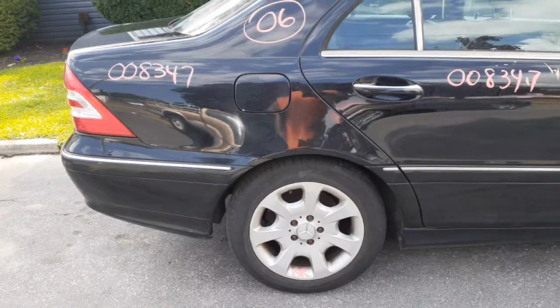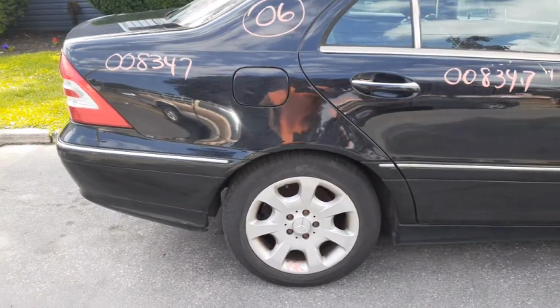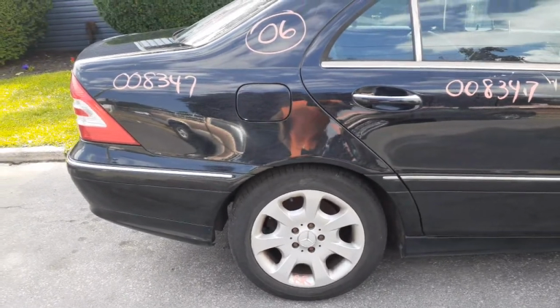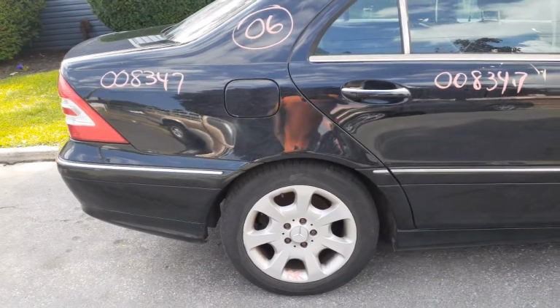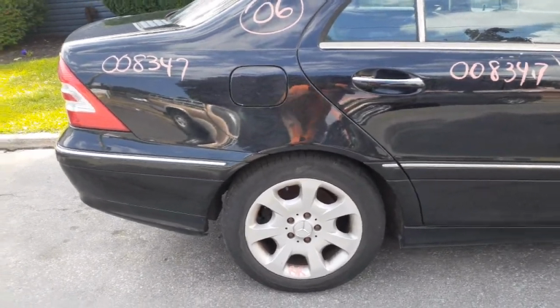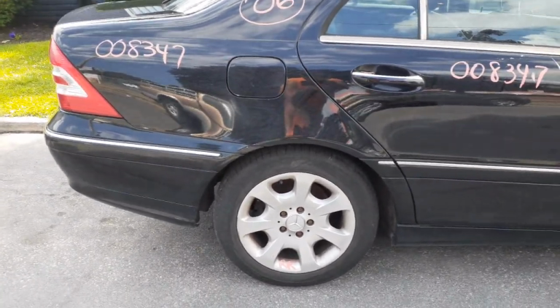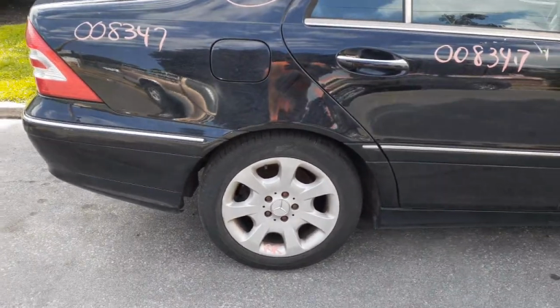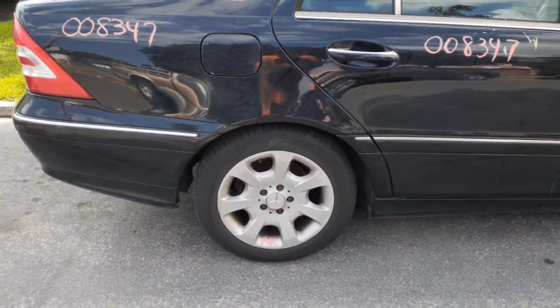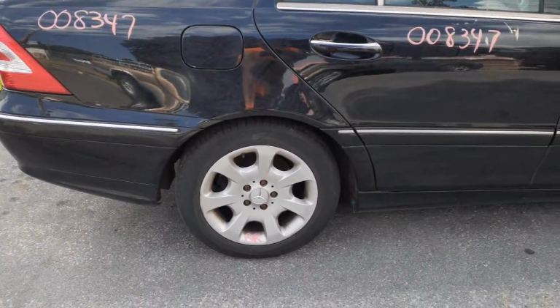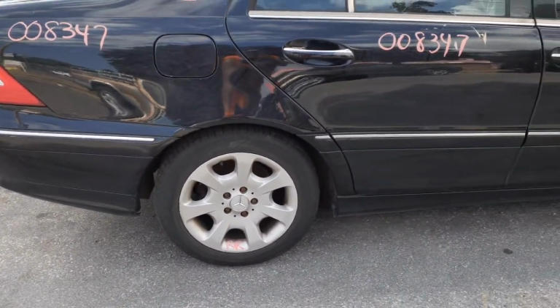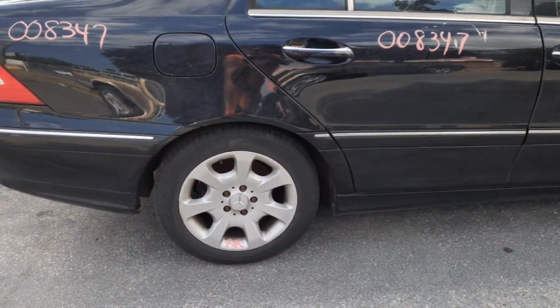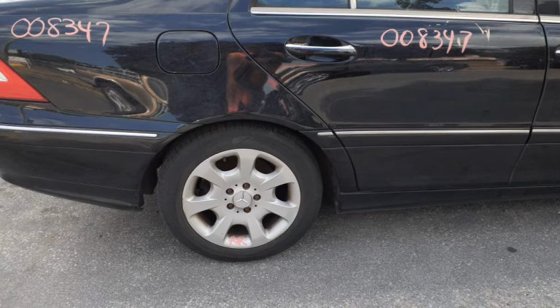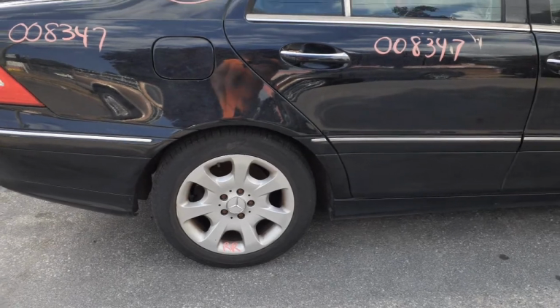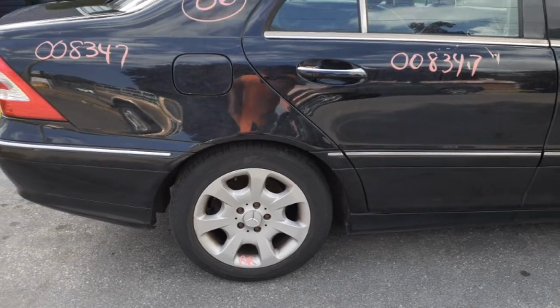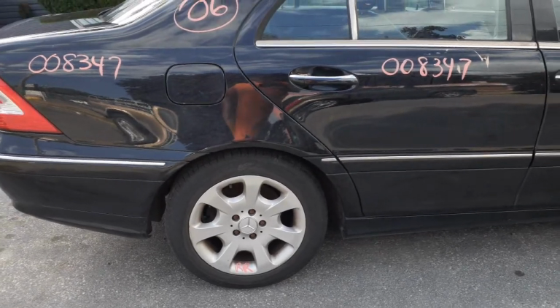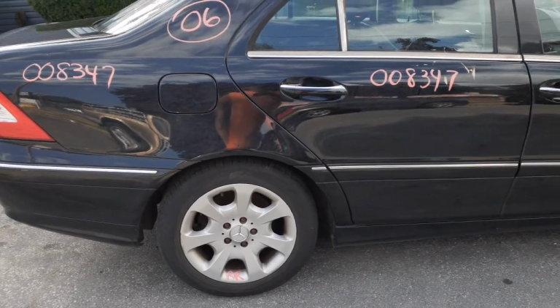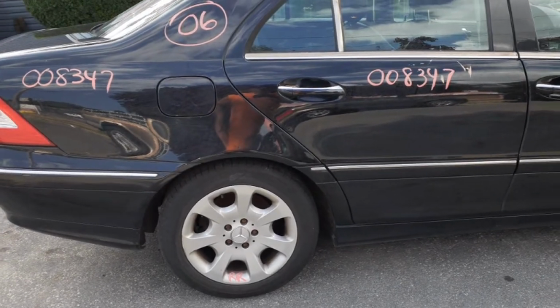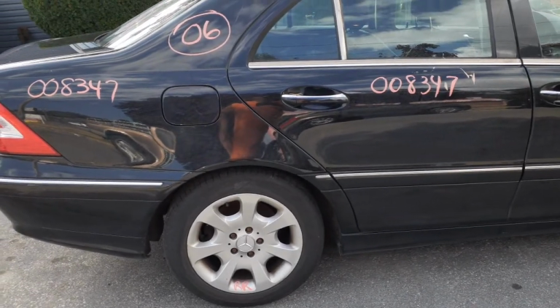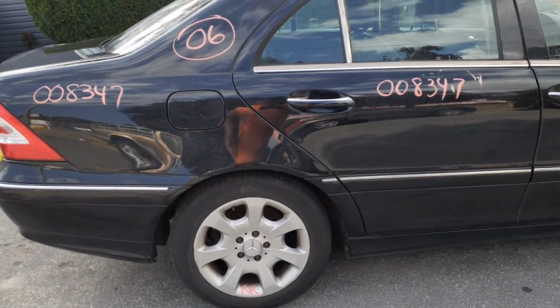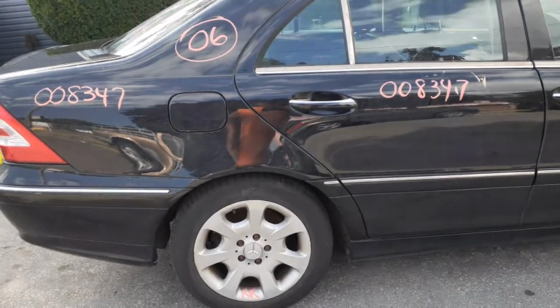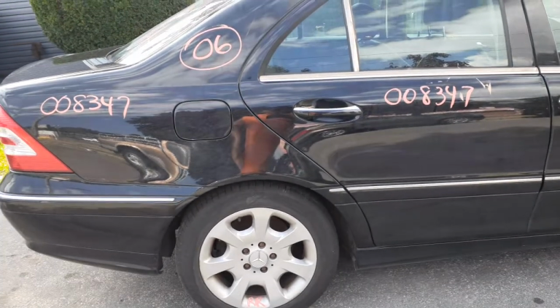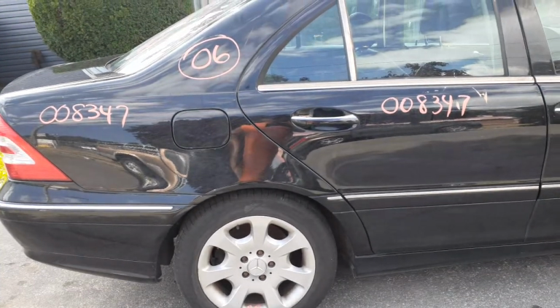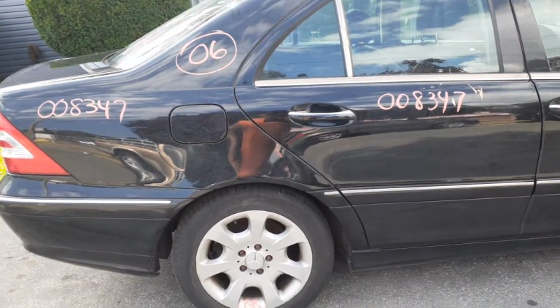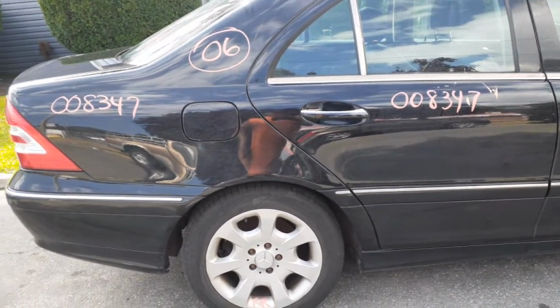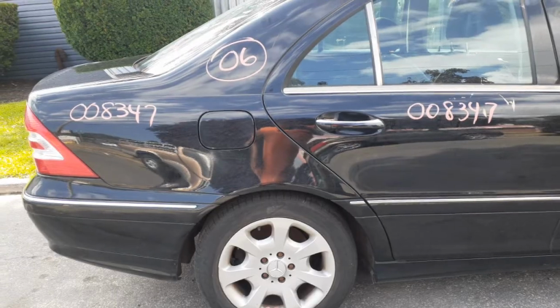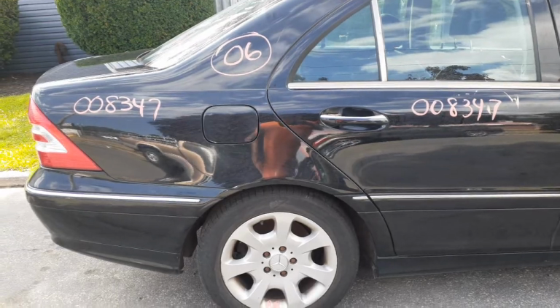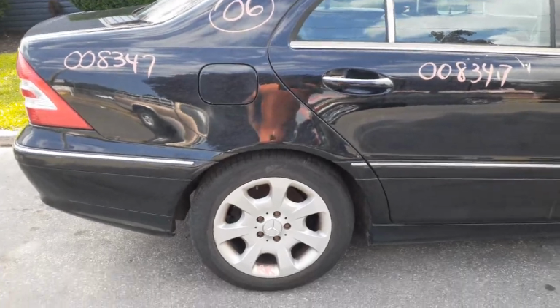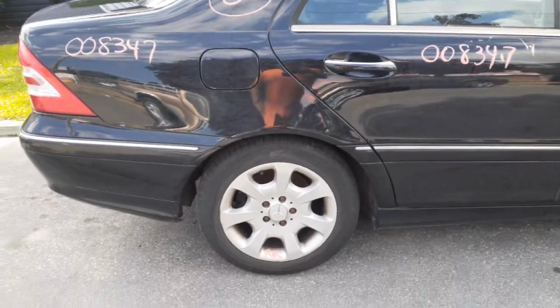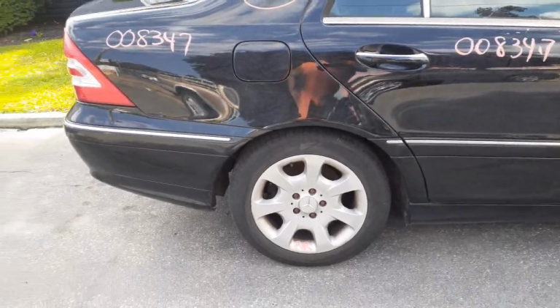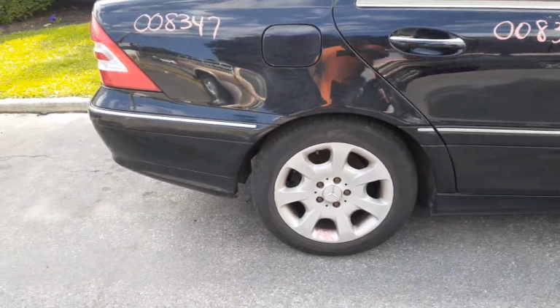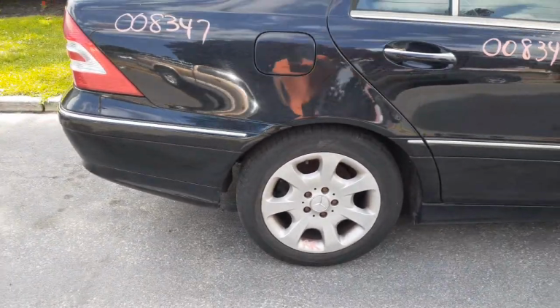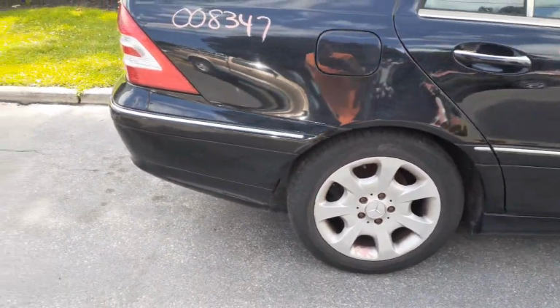You got four wheels, seven-spoke, 16 inch. Three of them have some heavy curbs. One's got a little bit of curb, and this one here is in decent shape, which is the right rear.